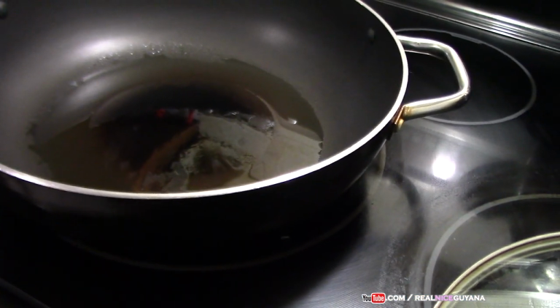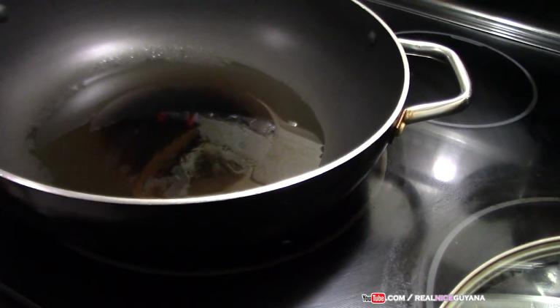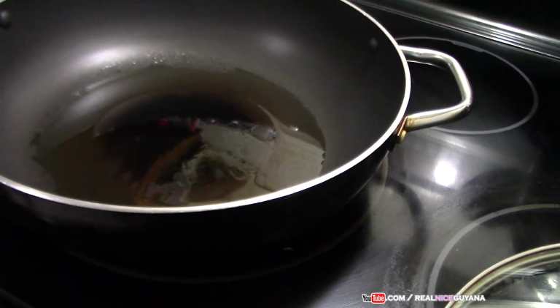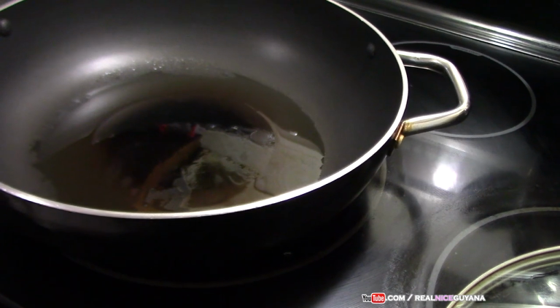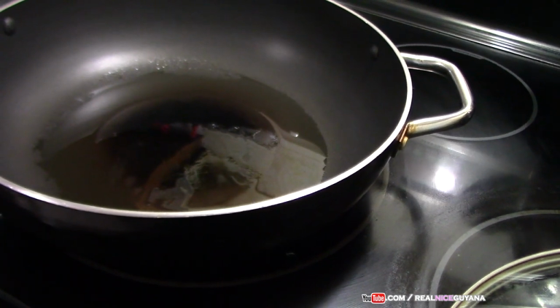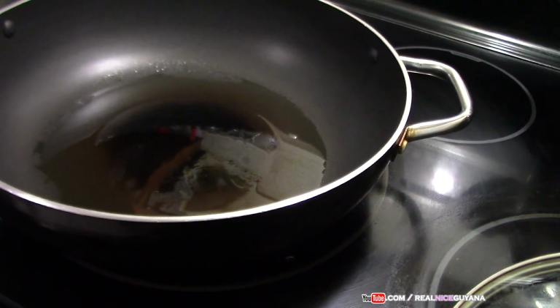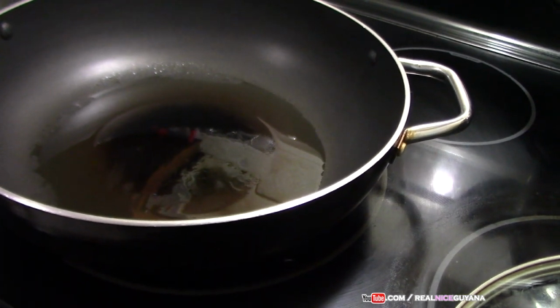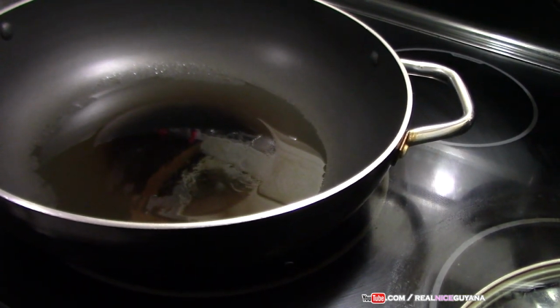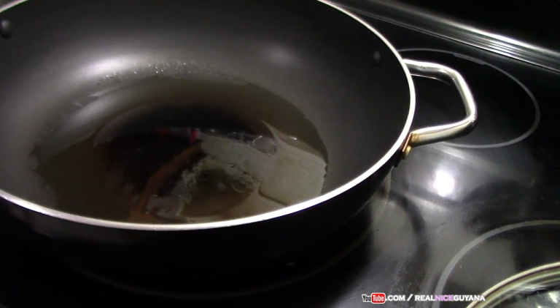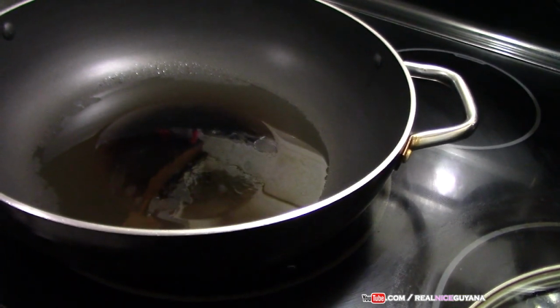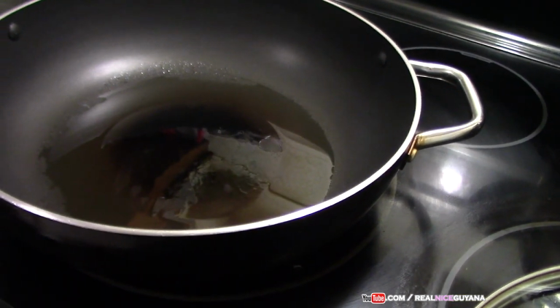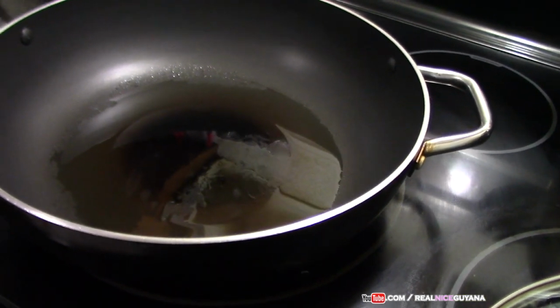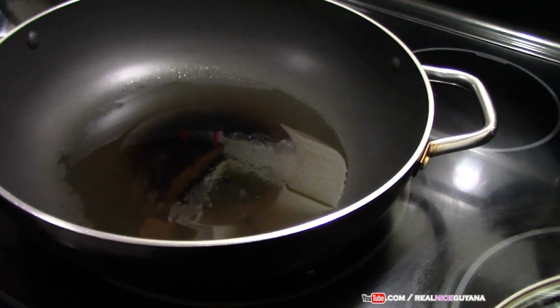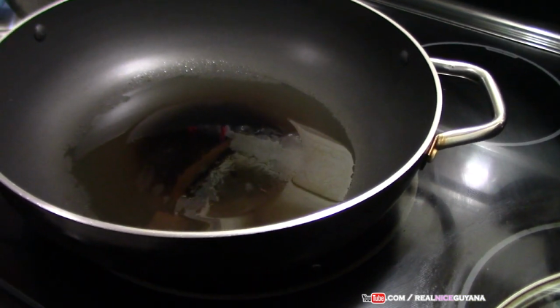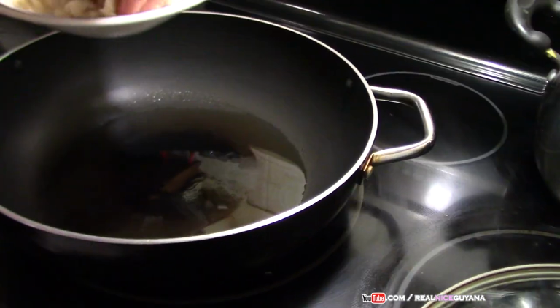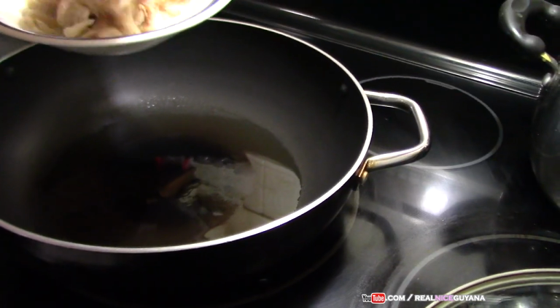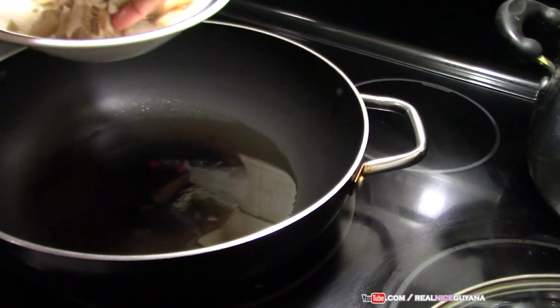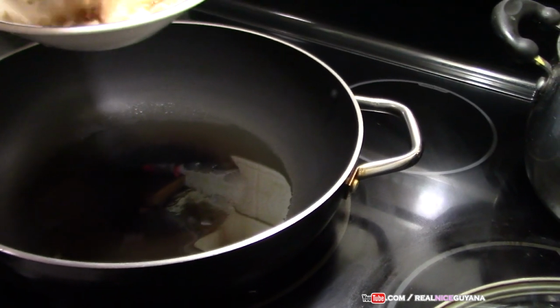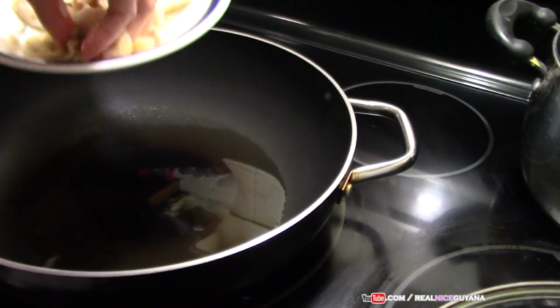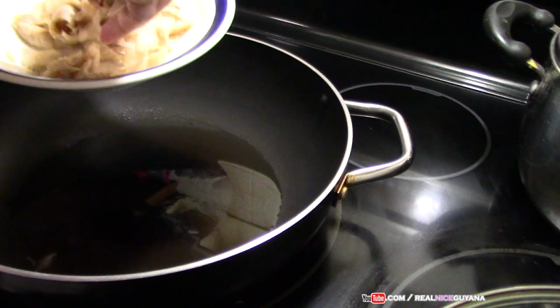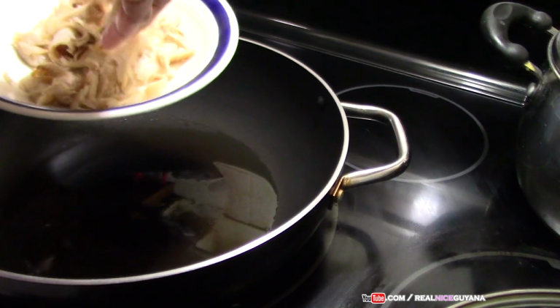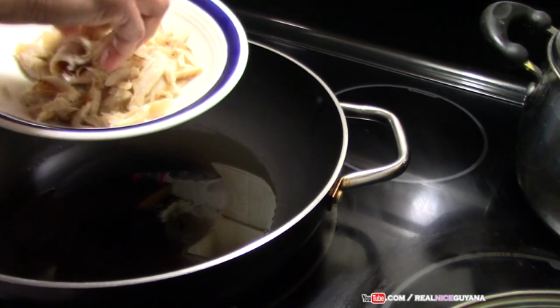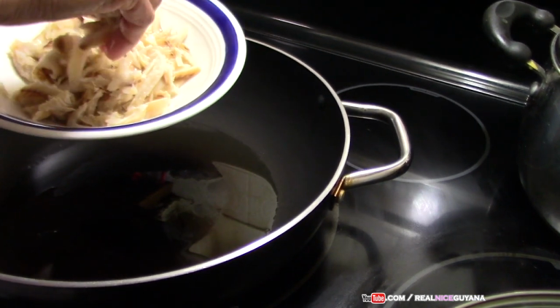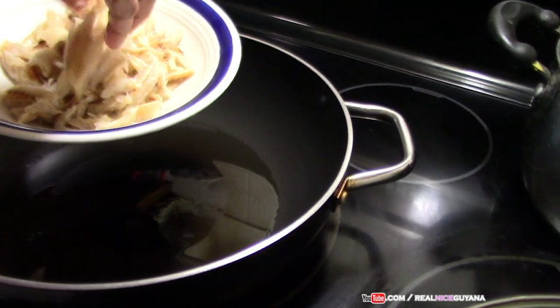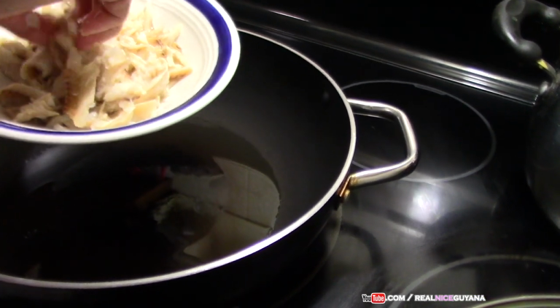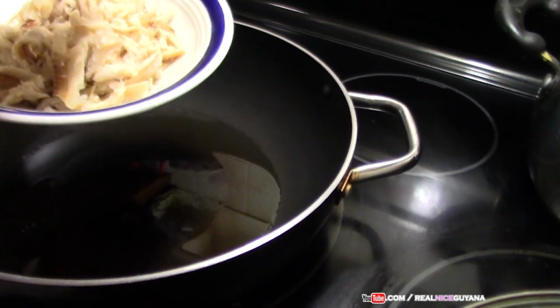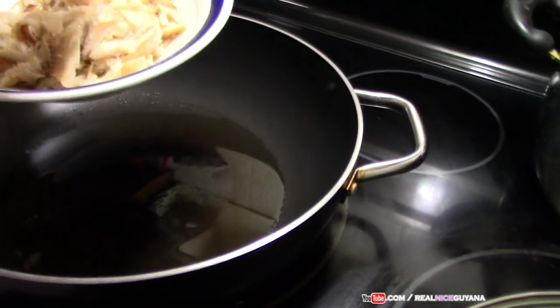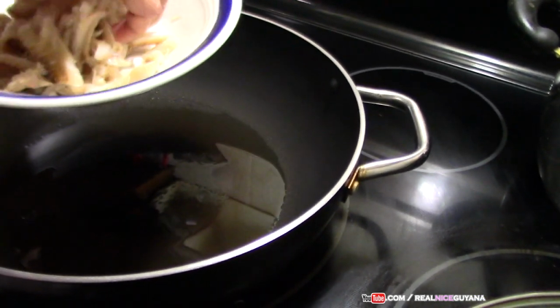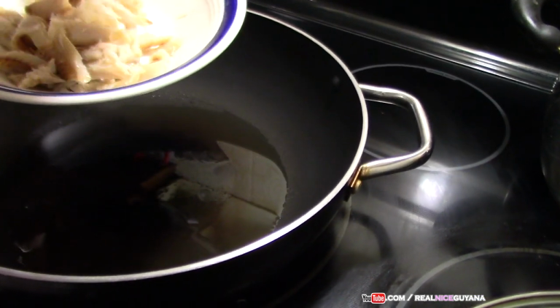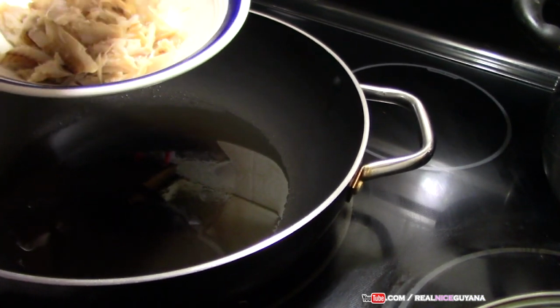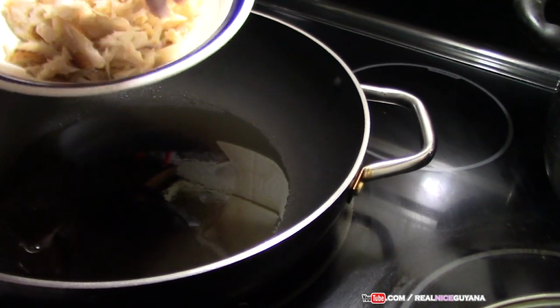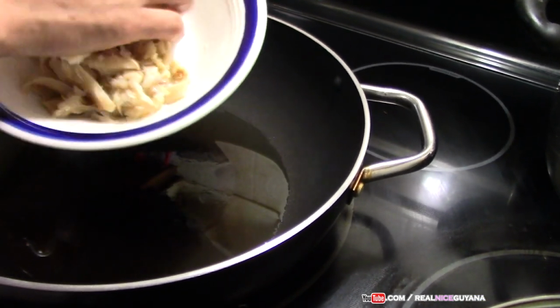We have heated up some oil in our pan and we're going to fry our saltfish first. For pumpkin and saltfish, you want to fry your saltfish a bit first.